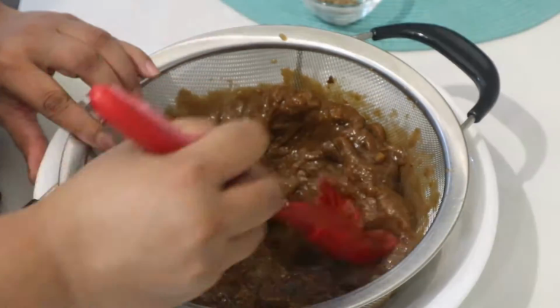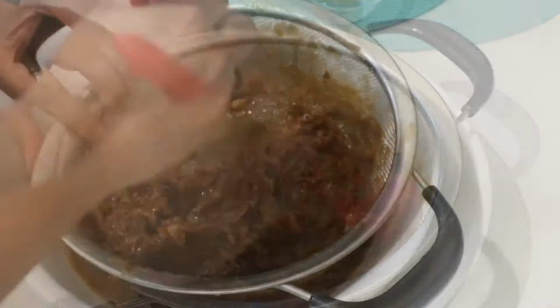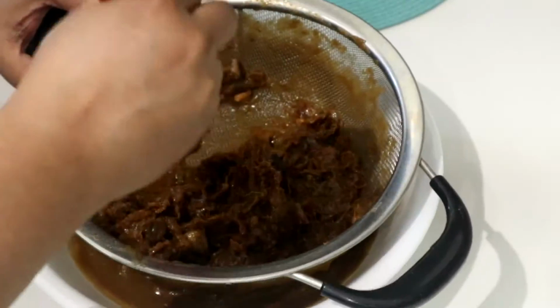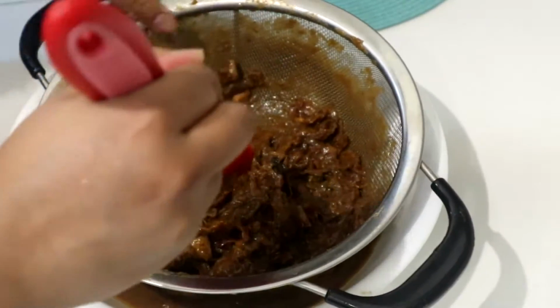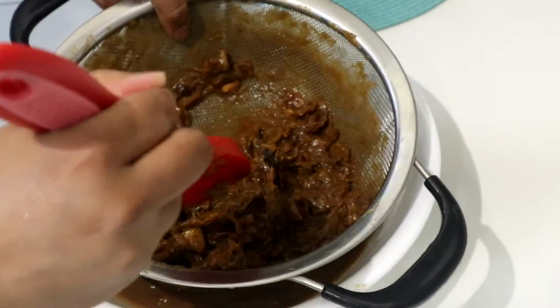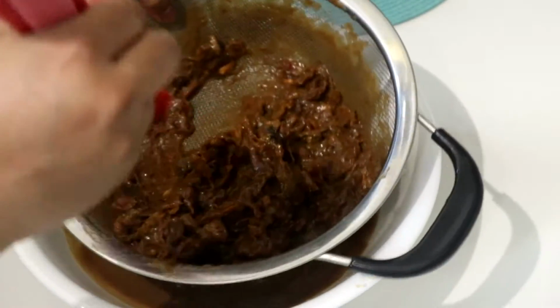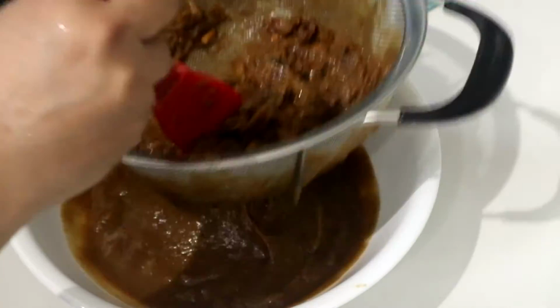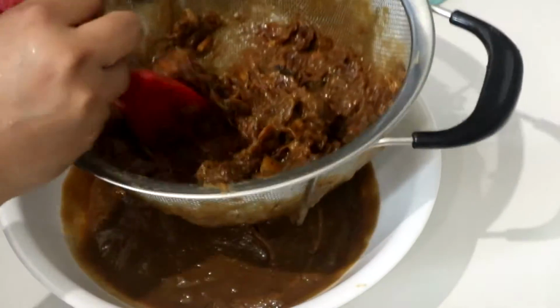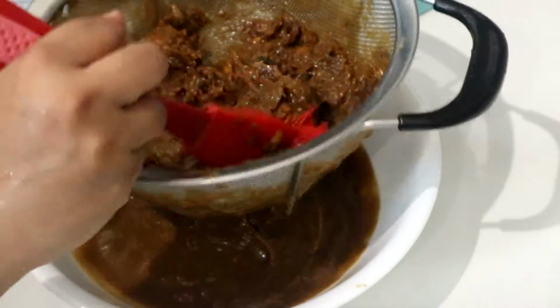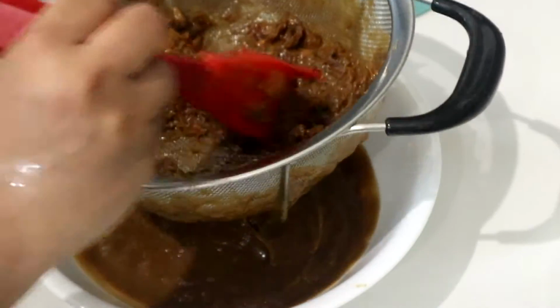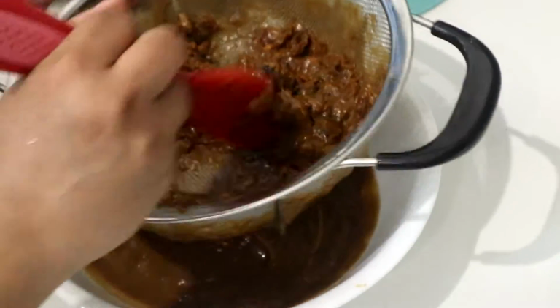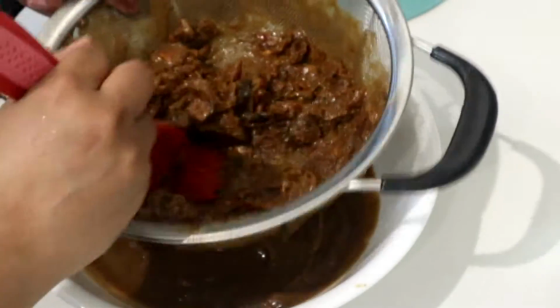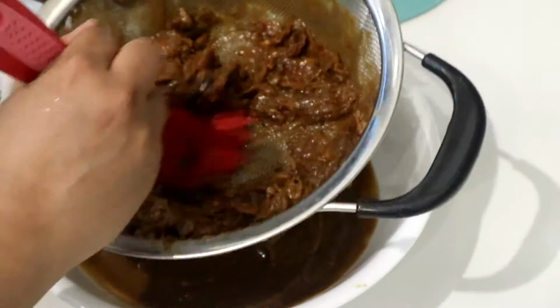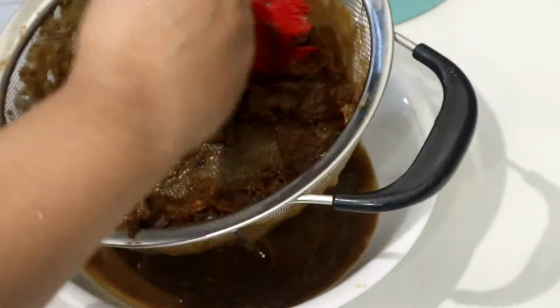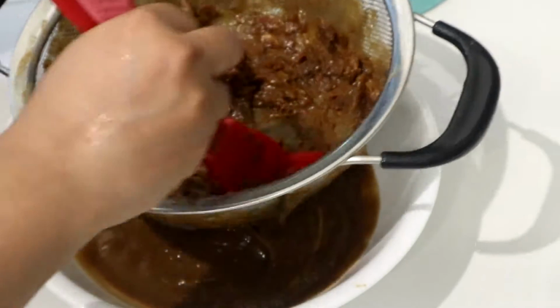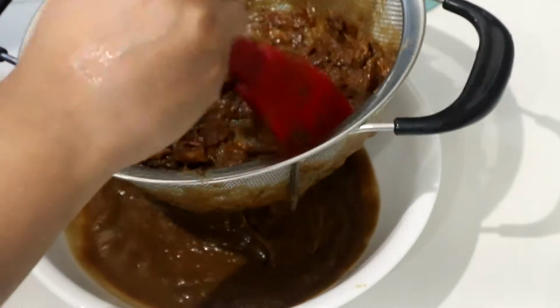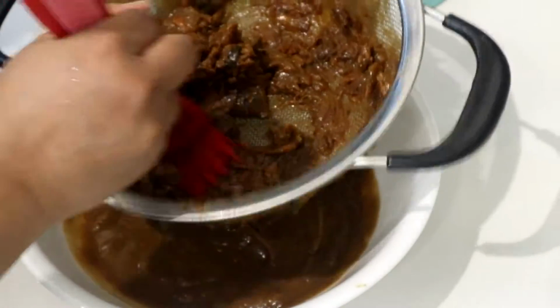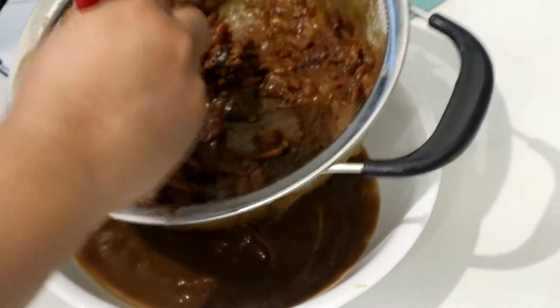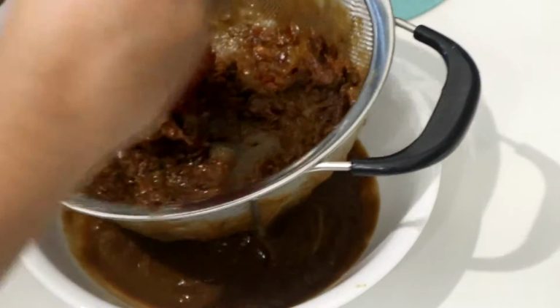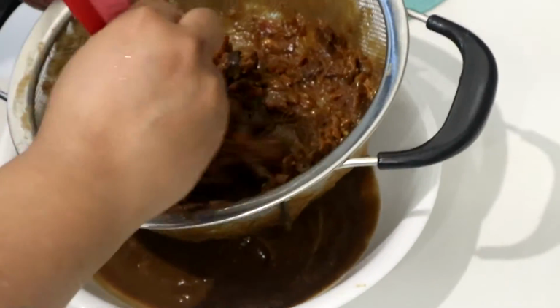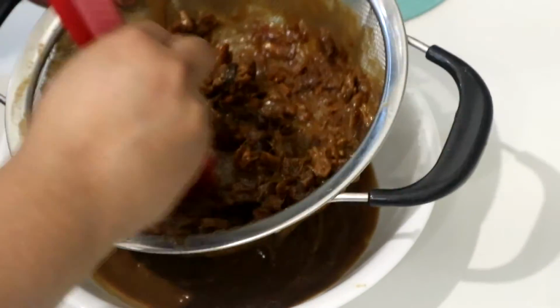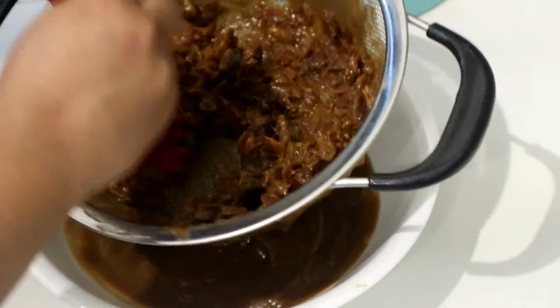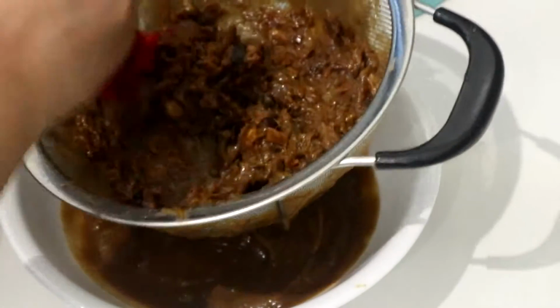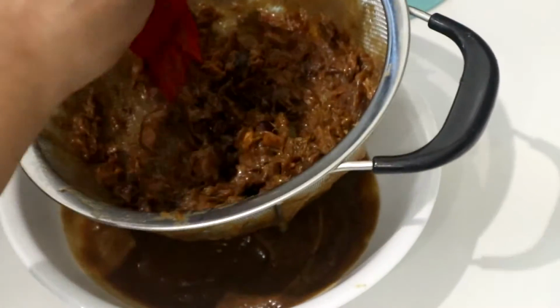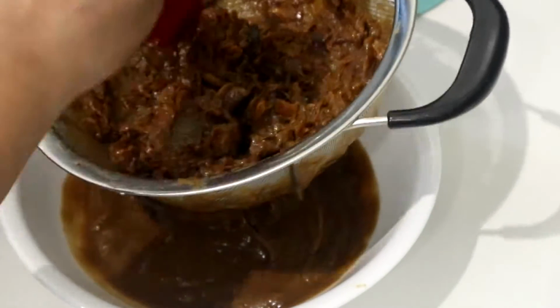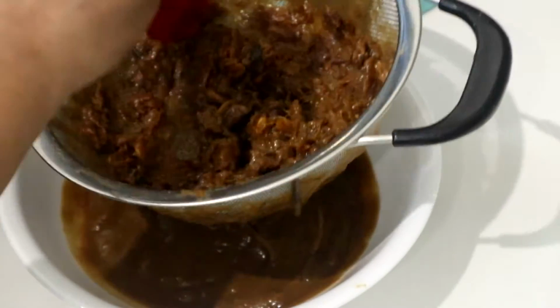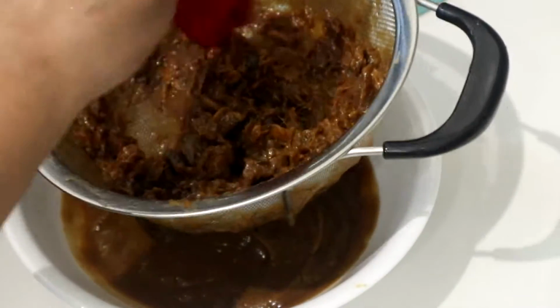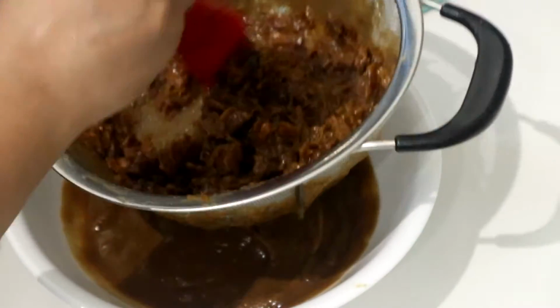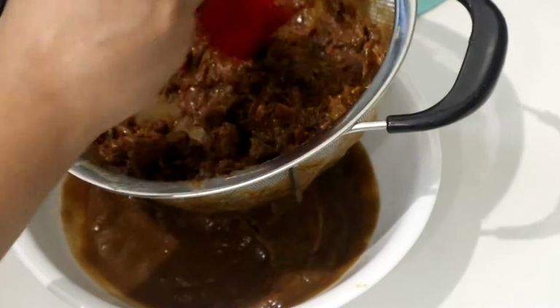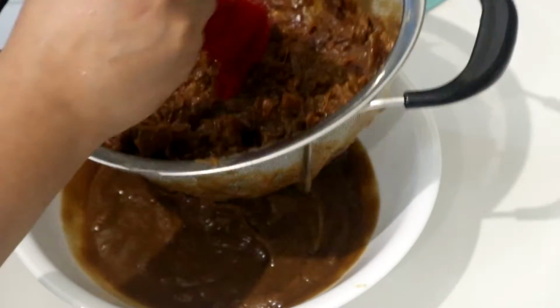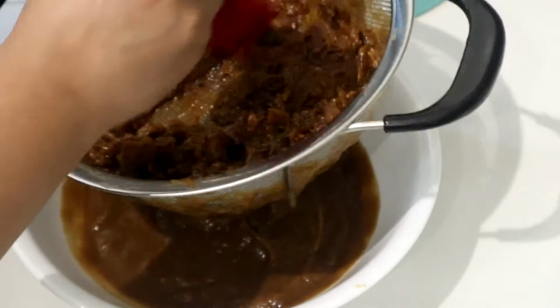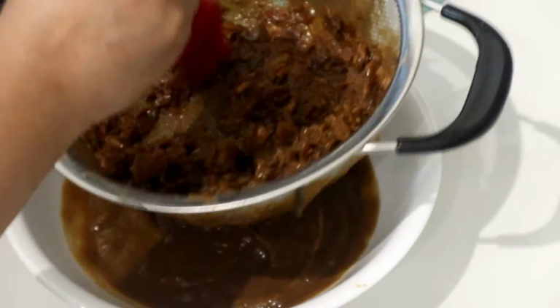Once you've strained it all out, look at the outside of the strainer — there is a lot of paste still stuck there. You can strain that out too. Be careful, as you'll notice mine is a little short.